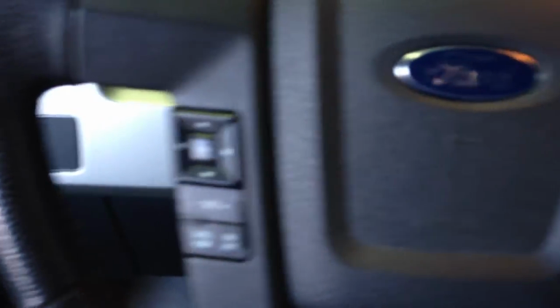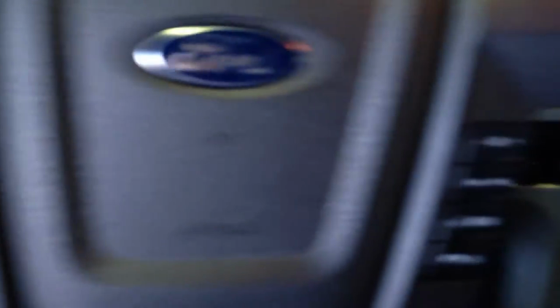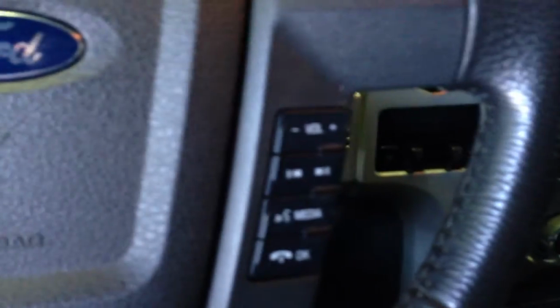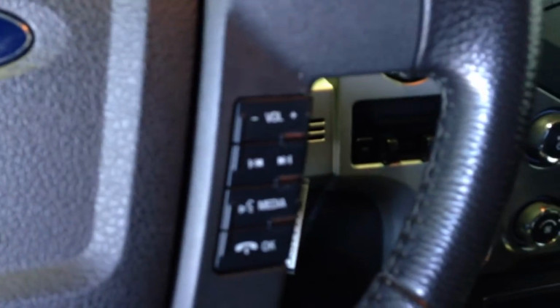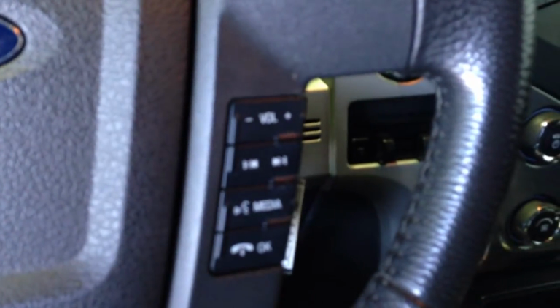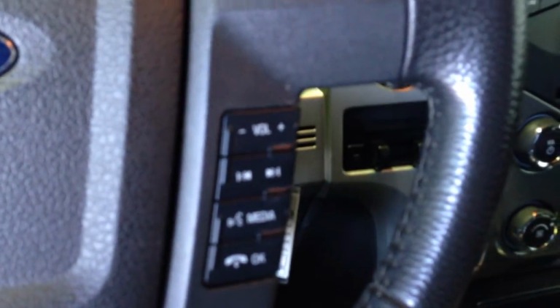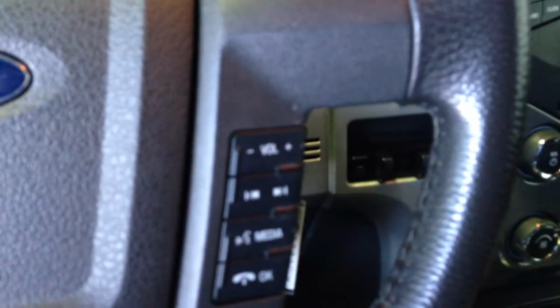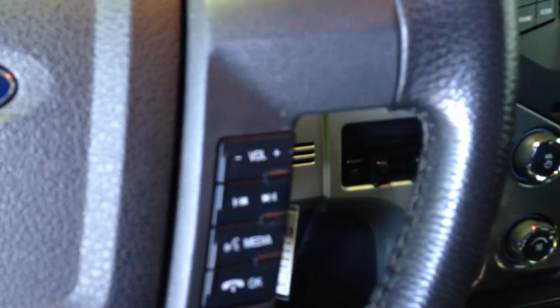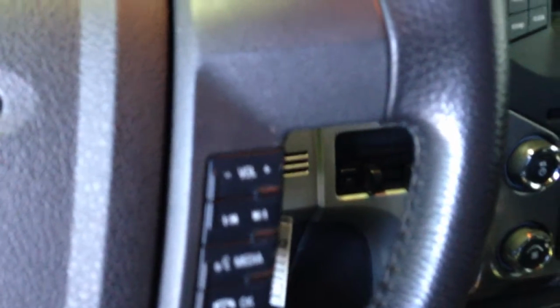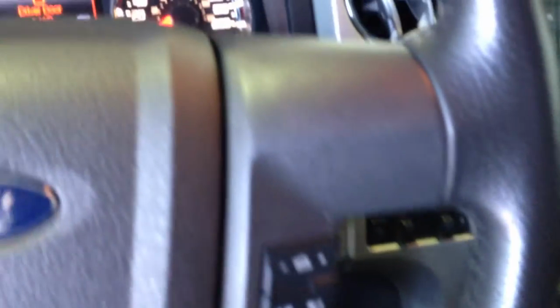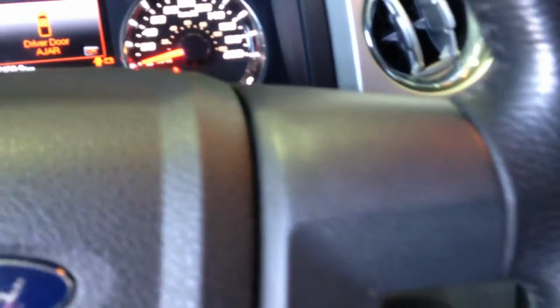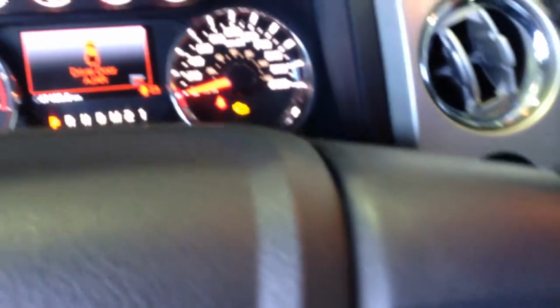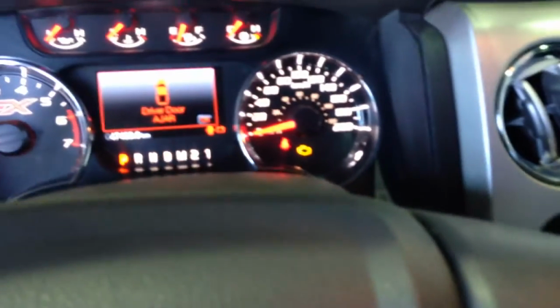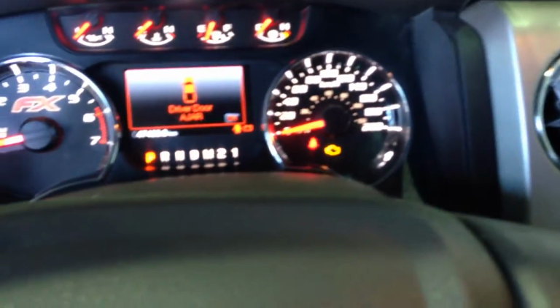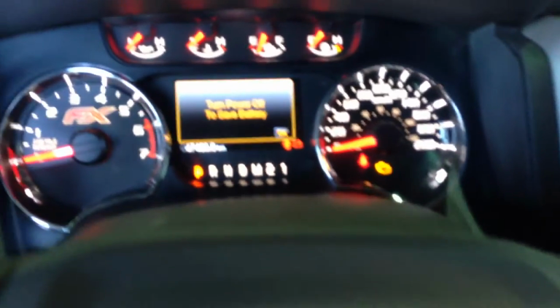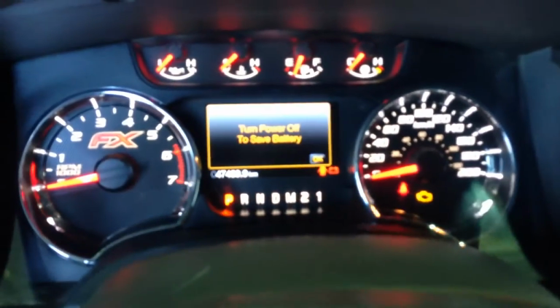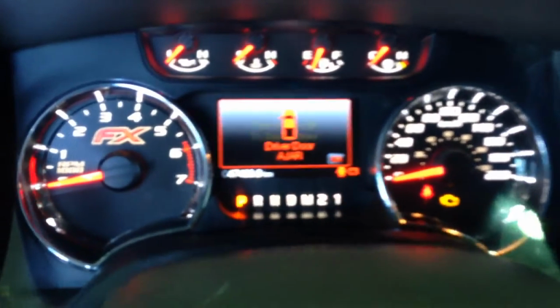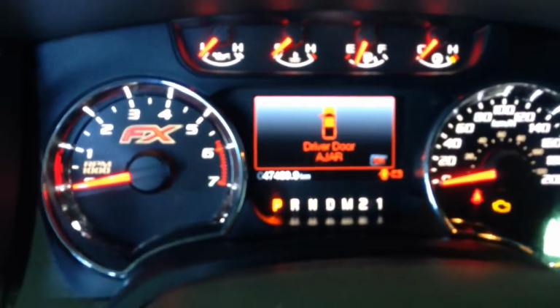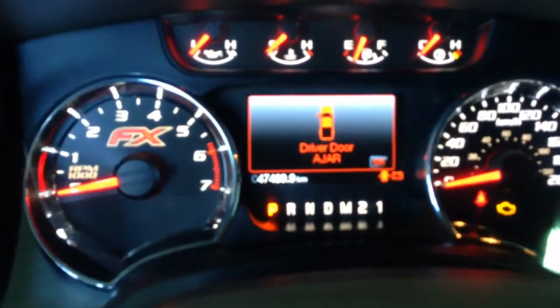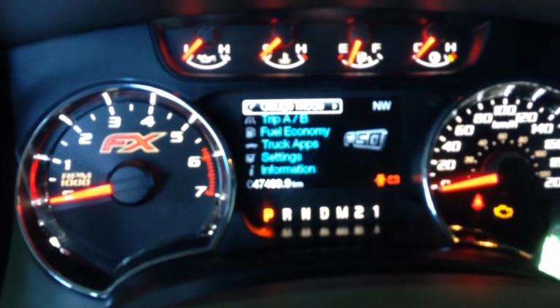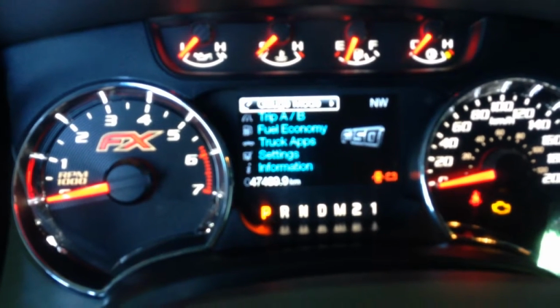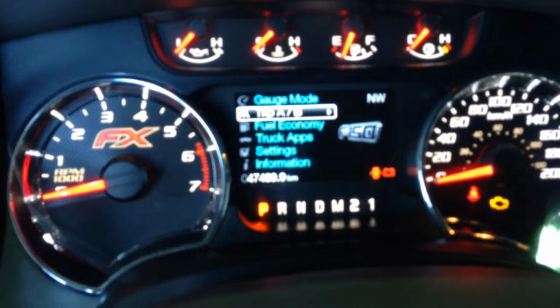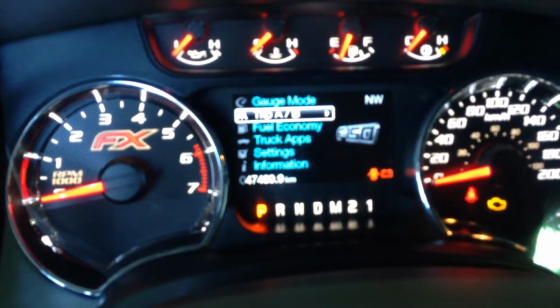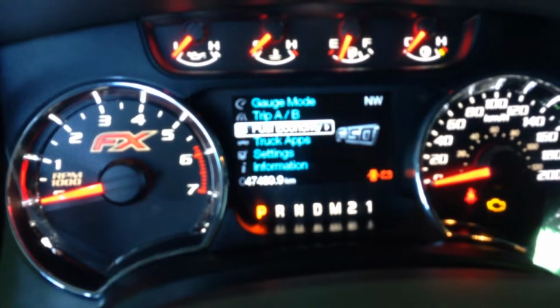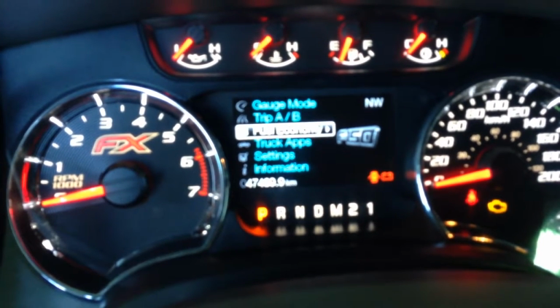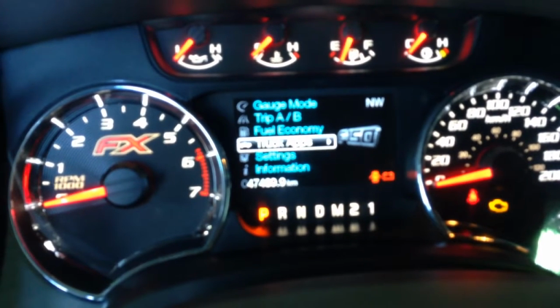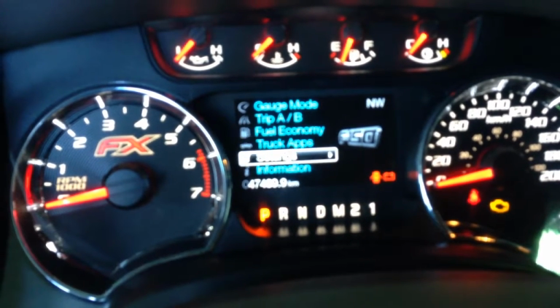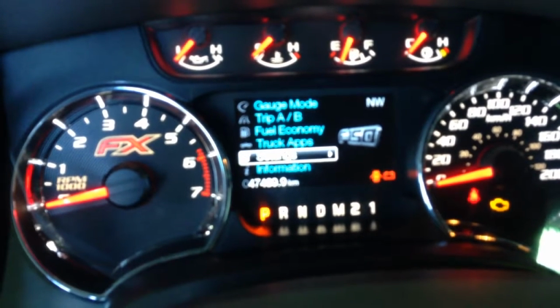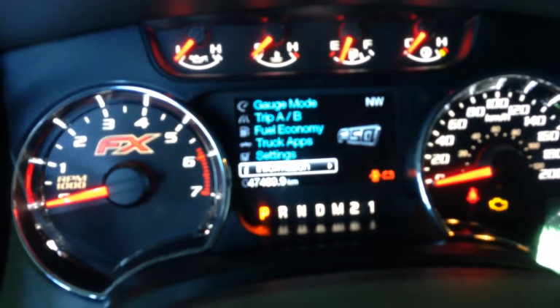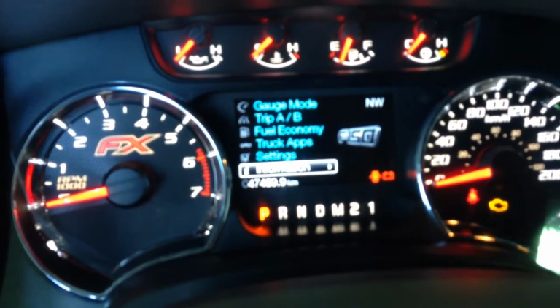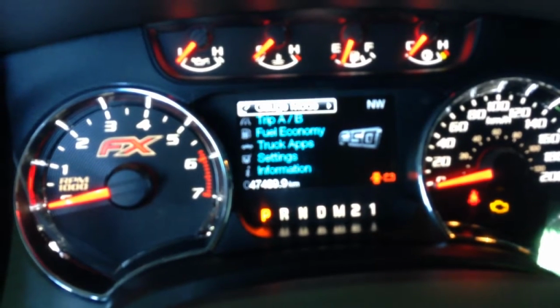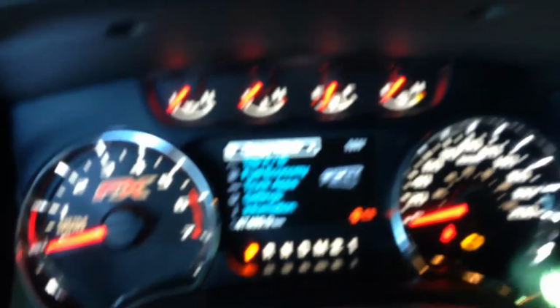Bluetooth and audio control, instrument panel with driver information center — gauge mode, trip information, fuel economy, truck app settings and information.